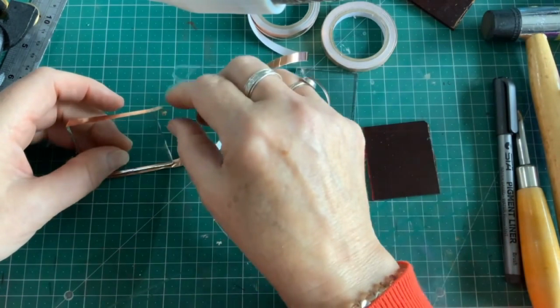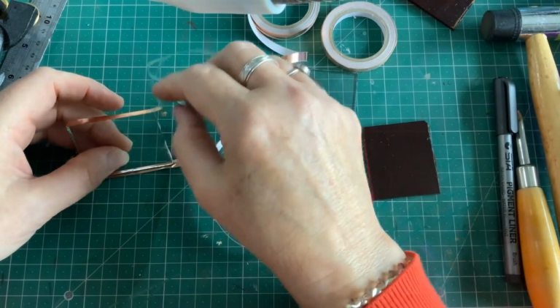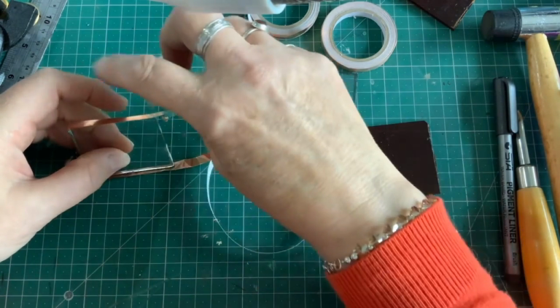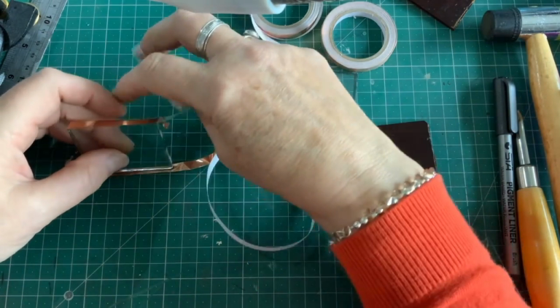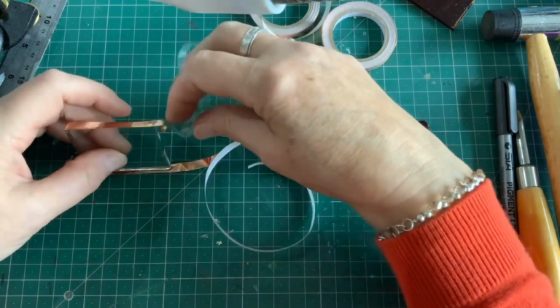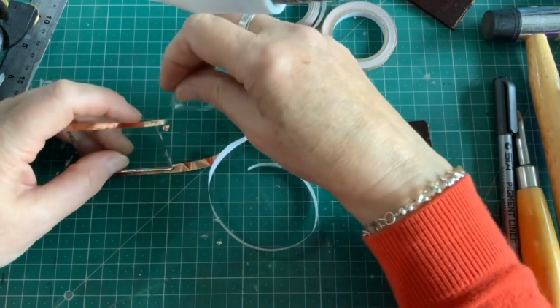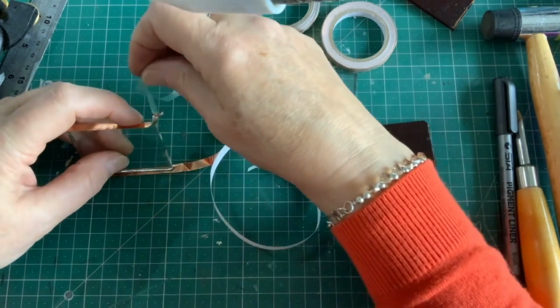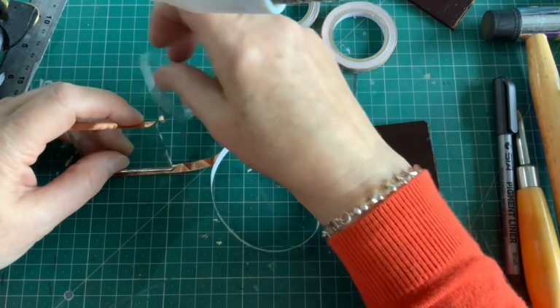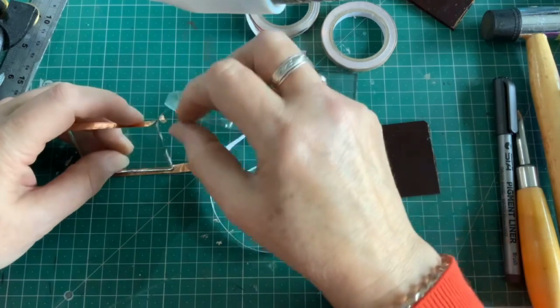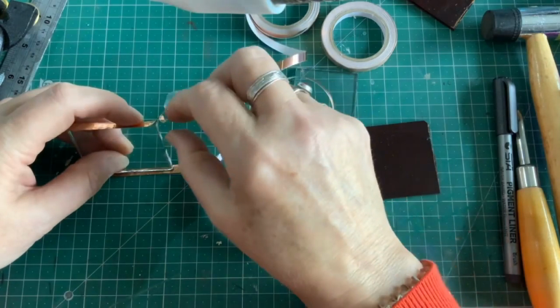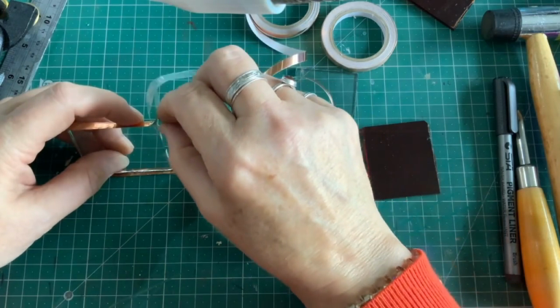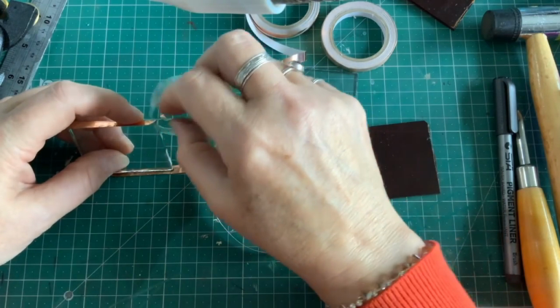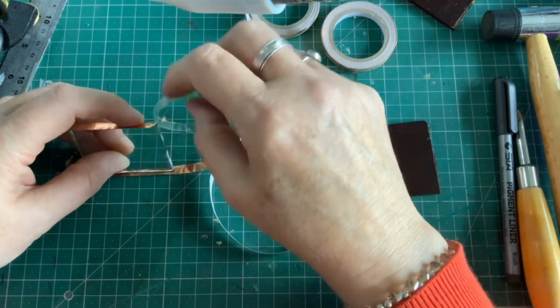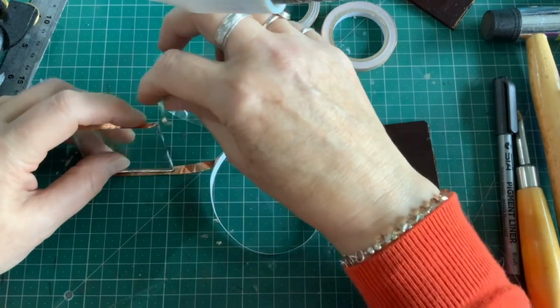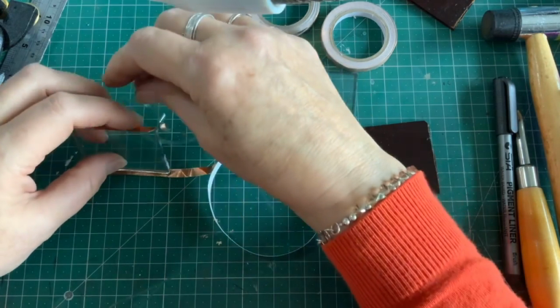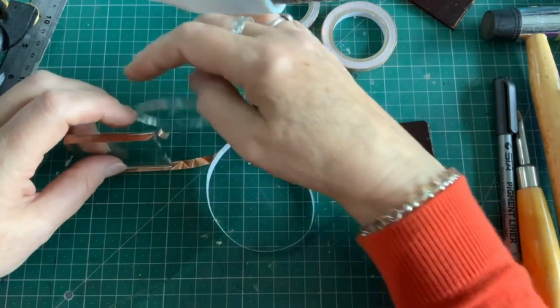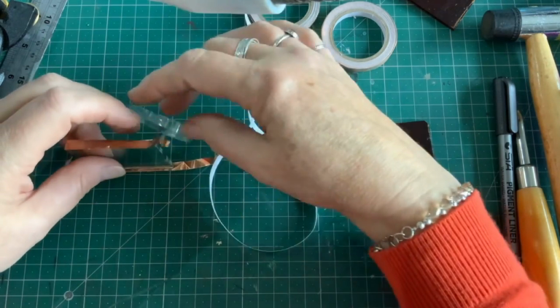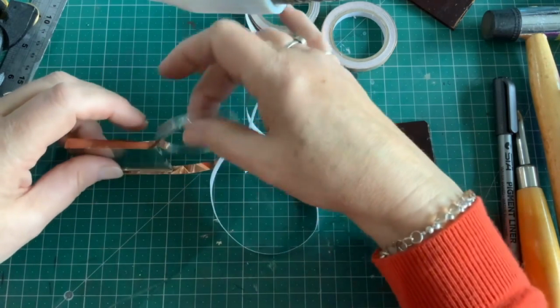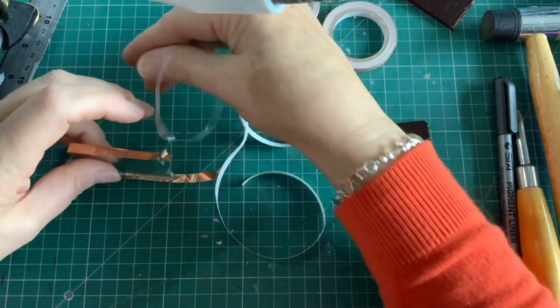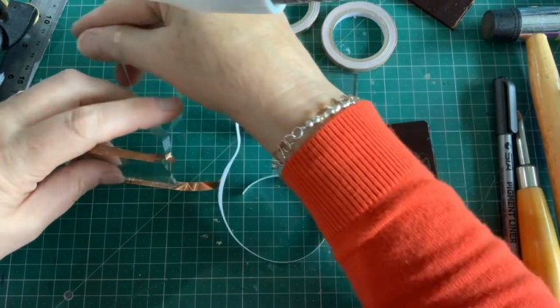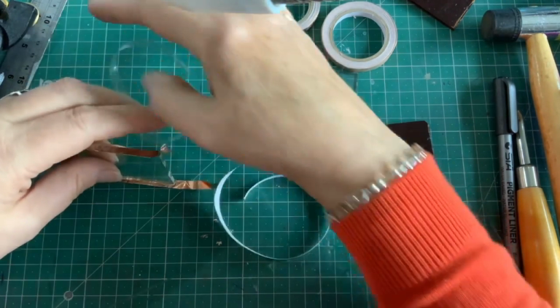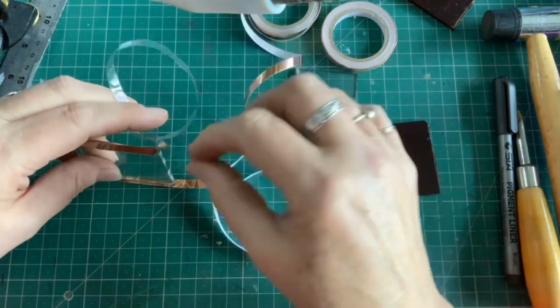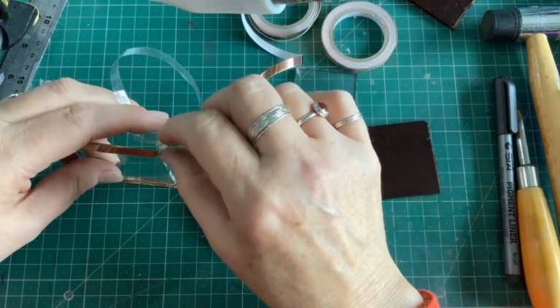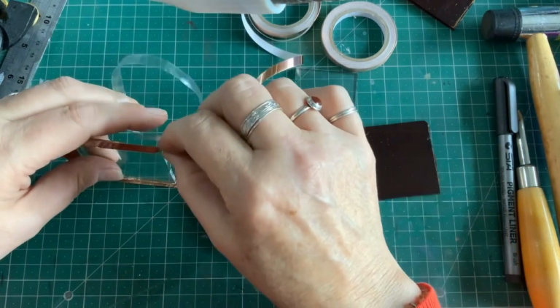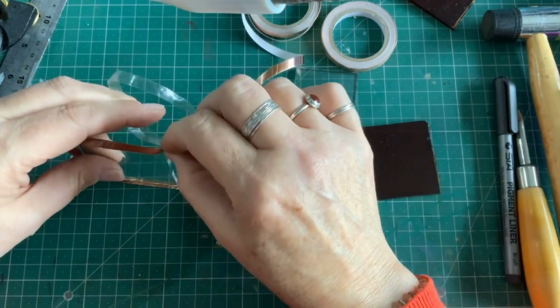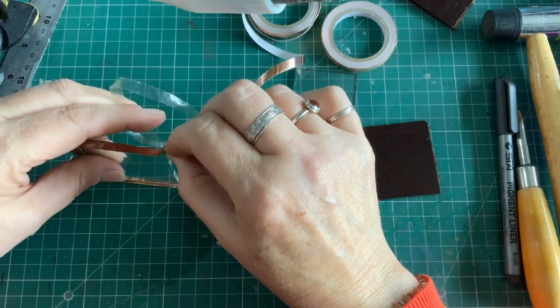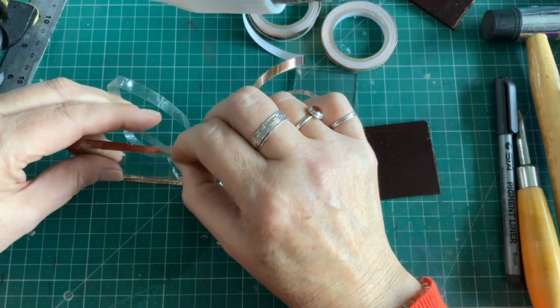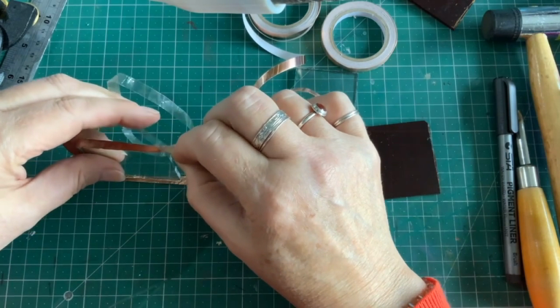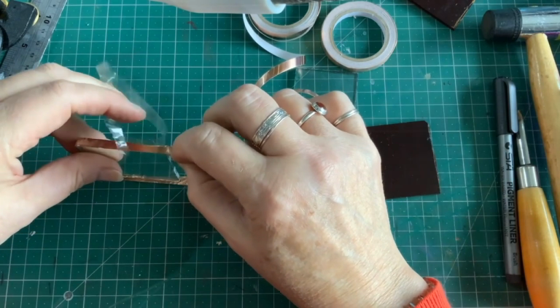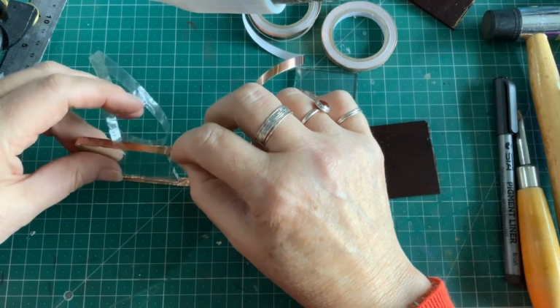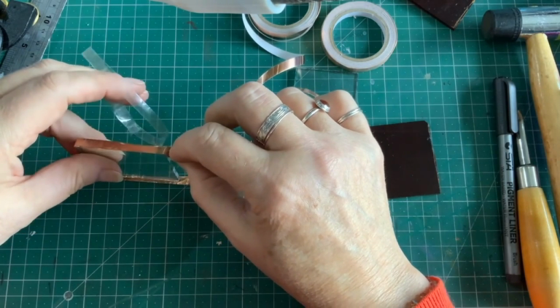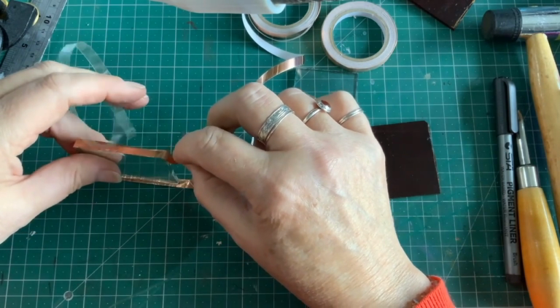I don't know if that's still sticky - let's have a look. Are you still sticky? I might have to cut that one off there.